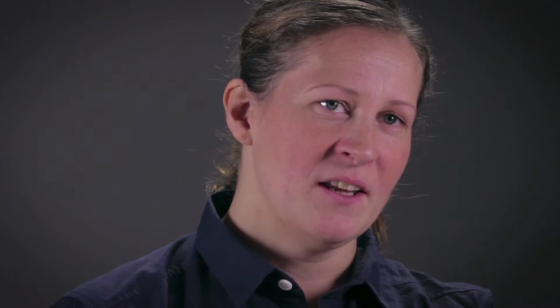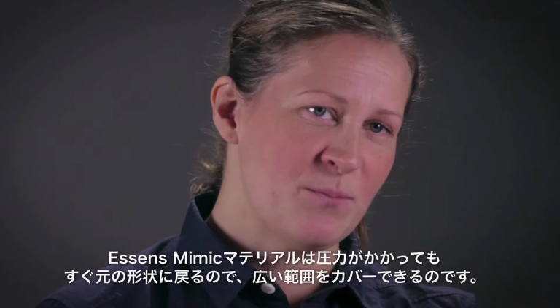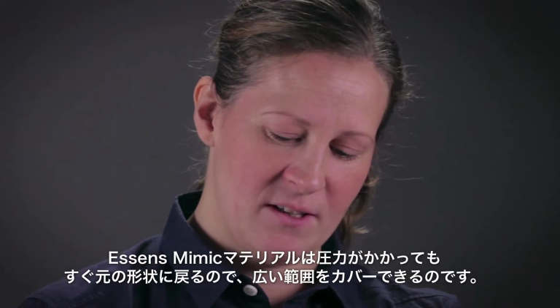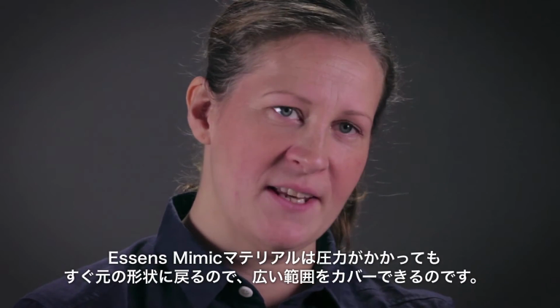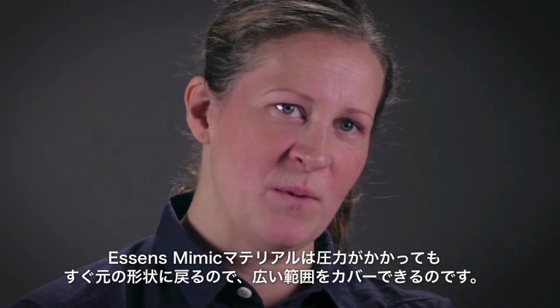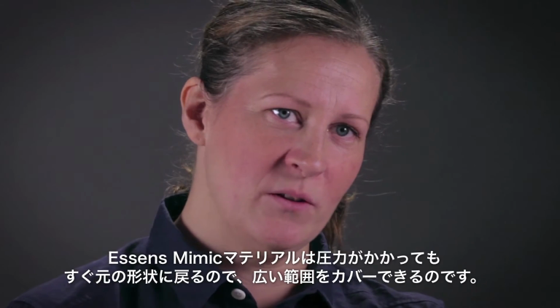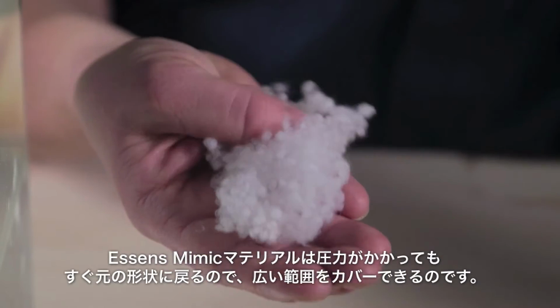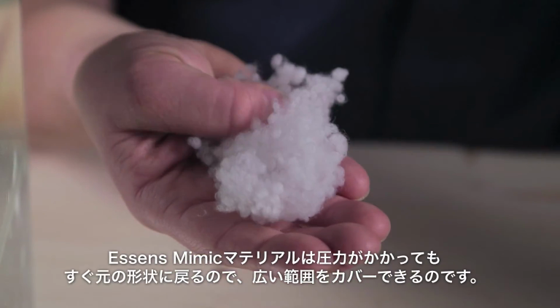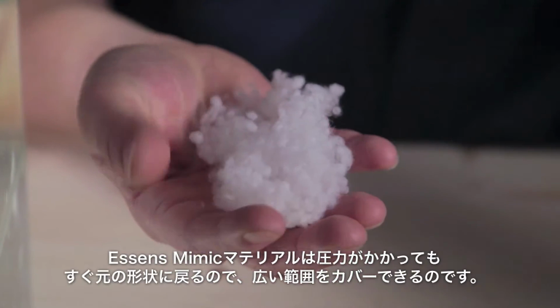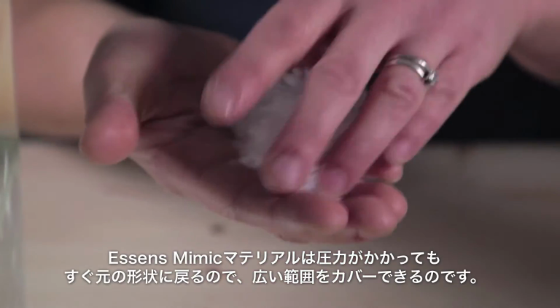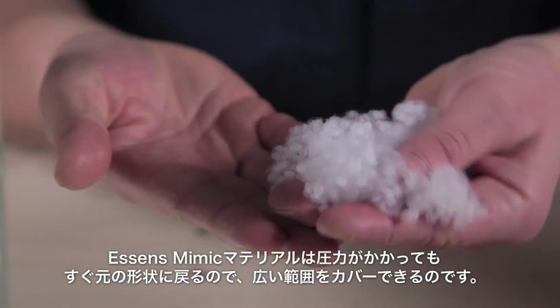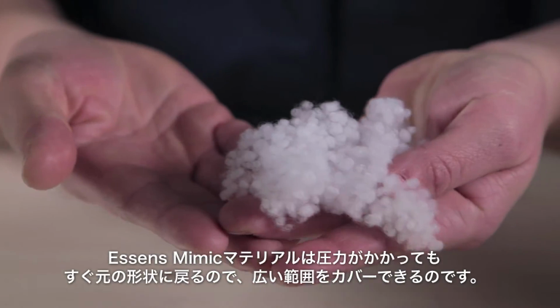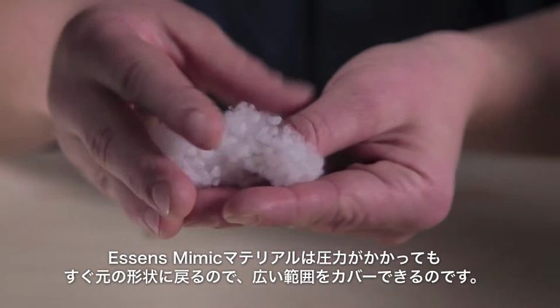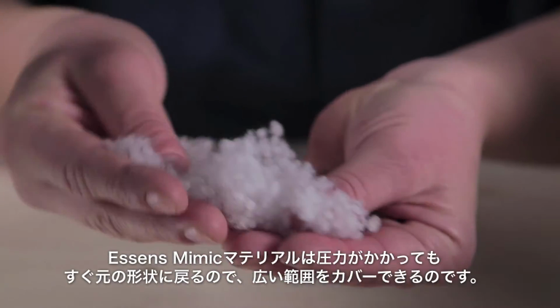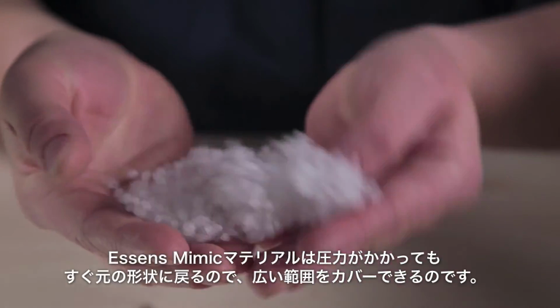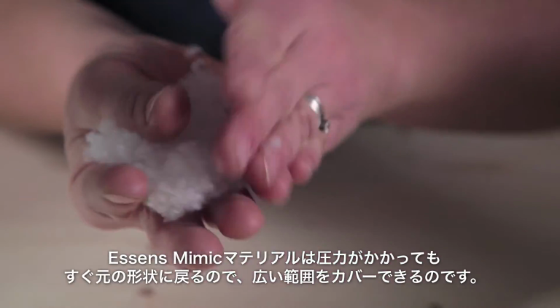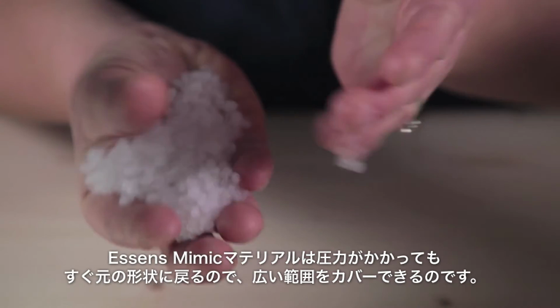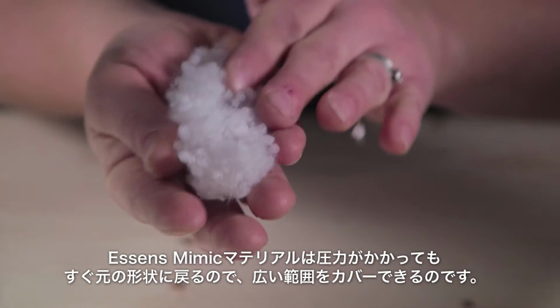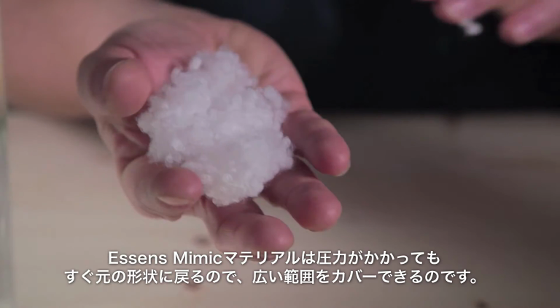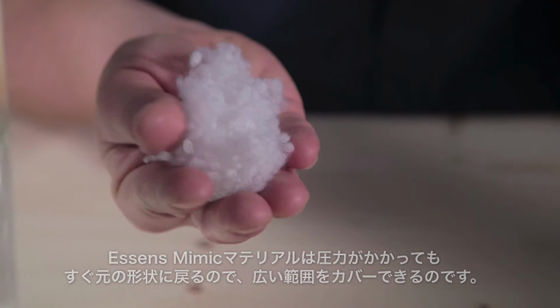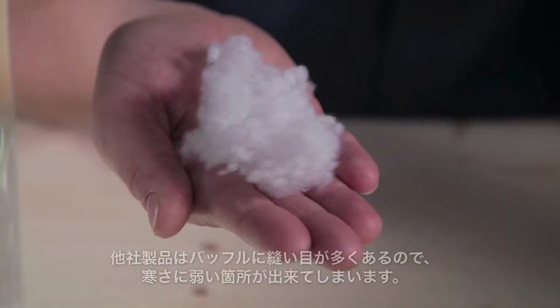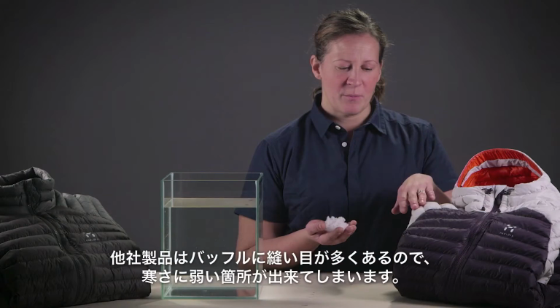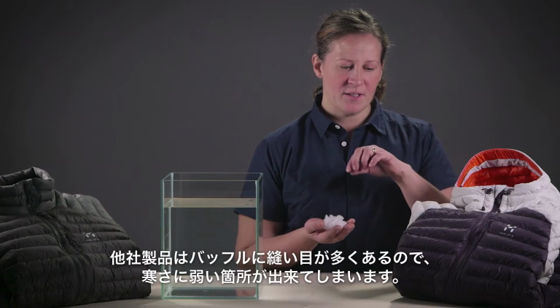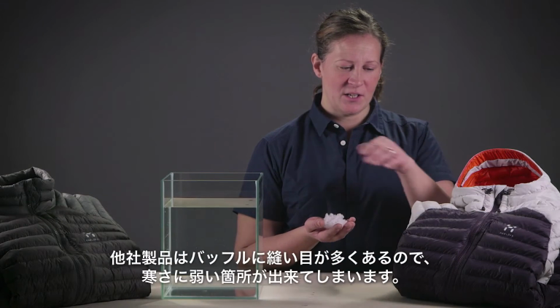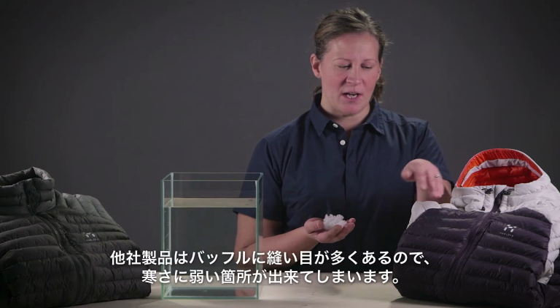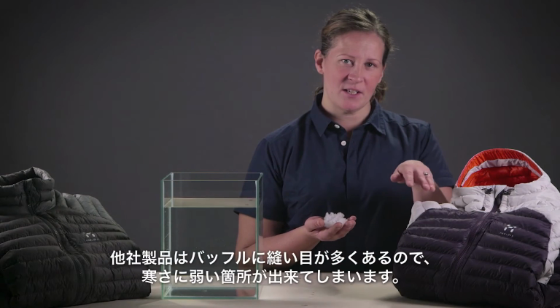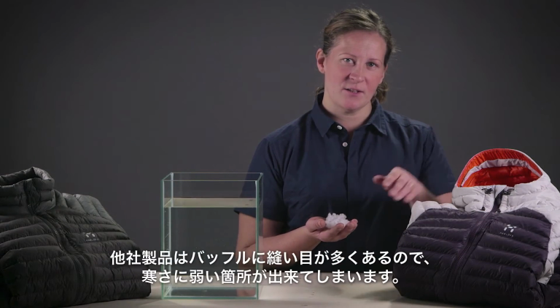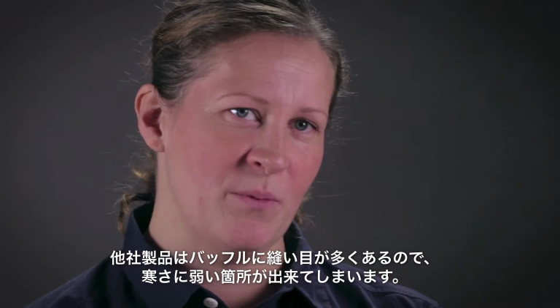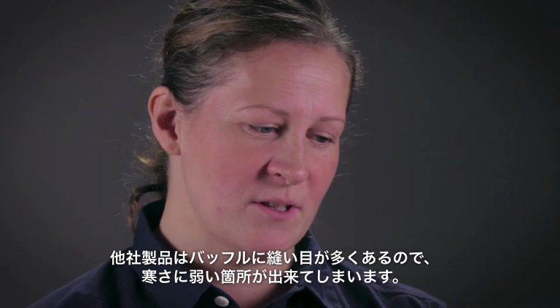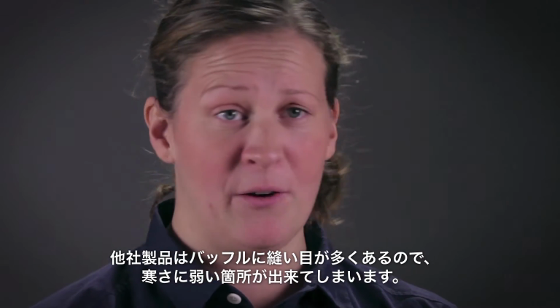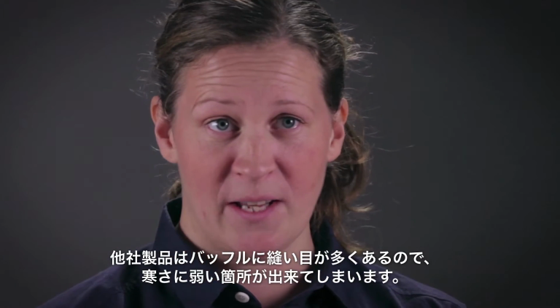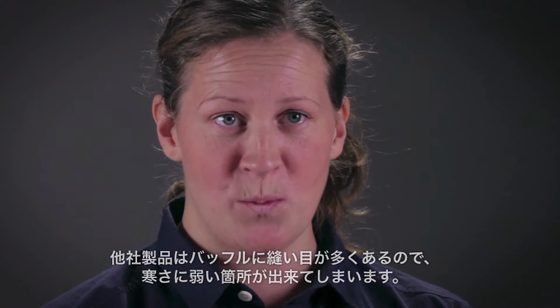This is because our Essence Mimic material has shape retention after both compressing and after handling, wearing, and wetting it out. Compared to a lot of competitors, they actually need to add stitch lines through the baffles and therefore create cold spots.